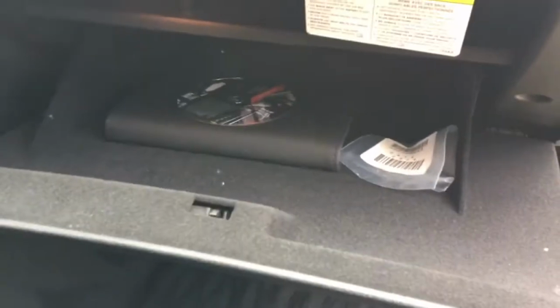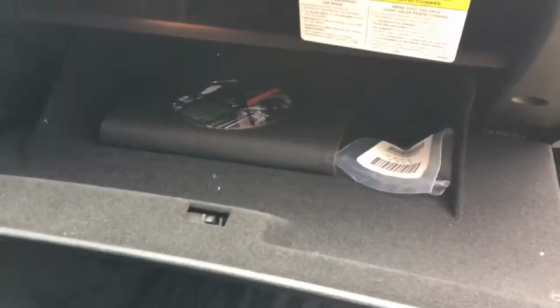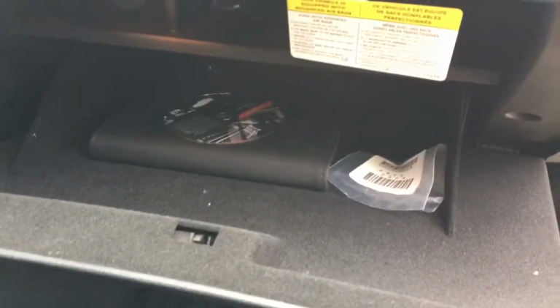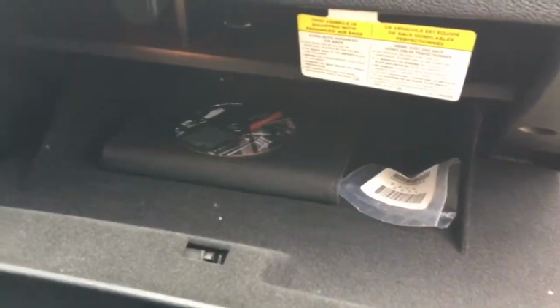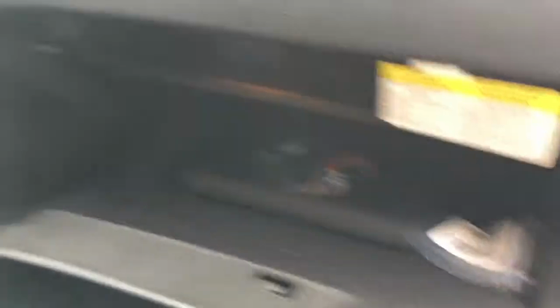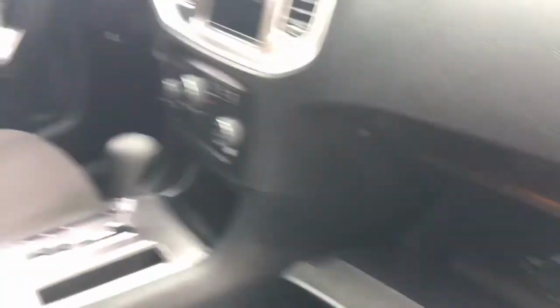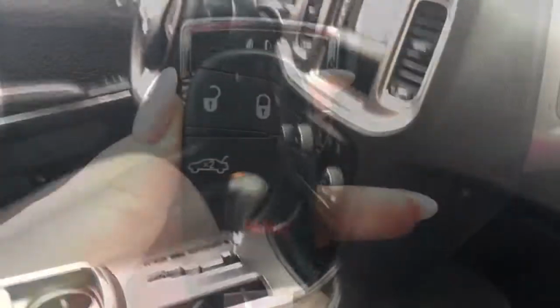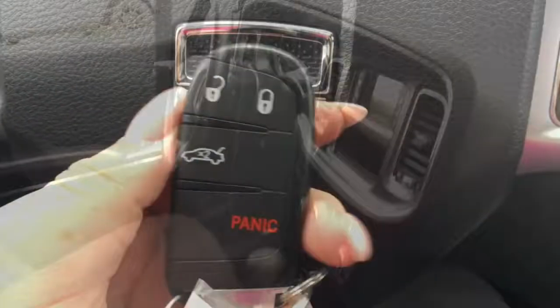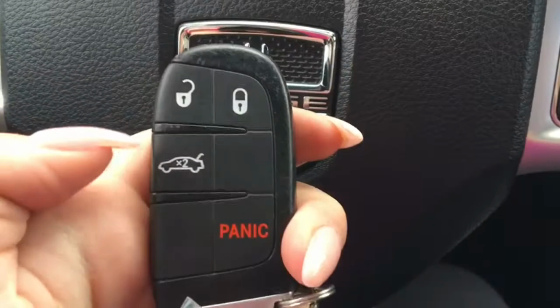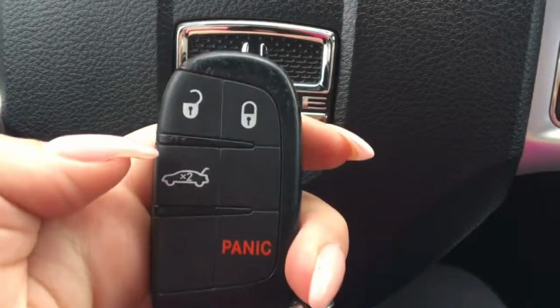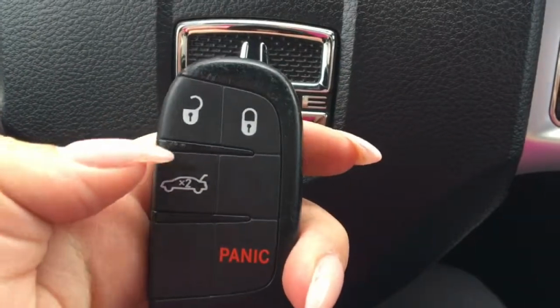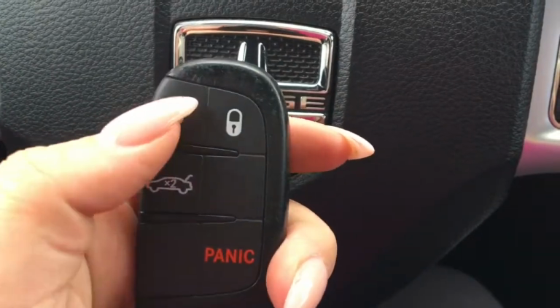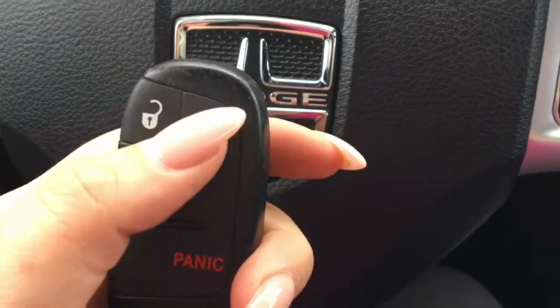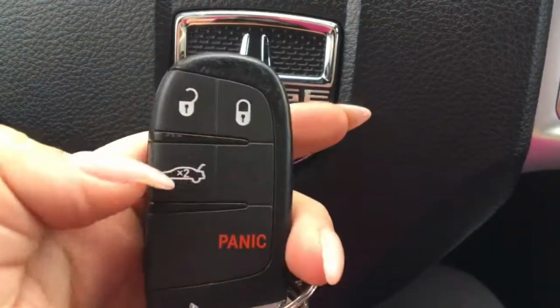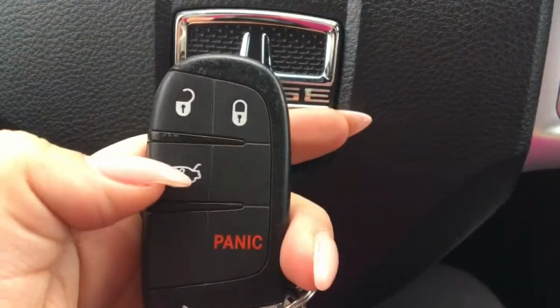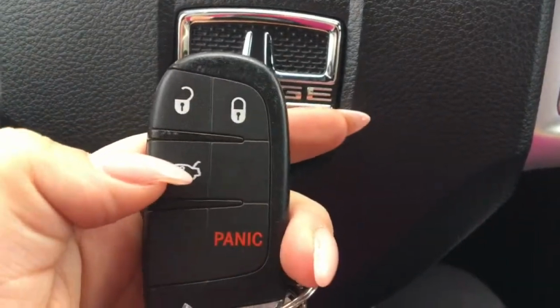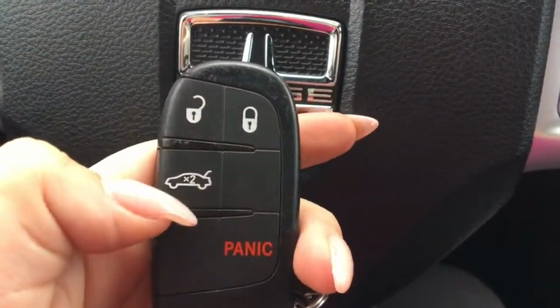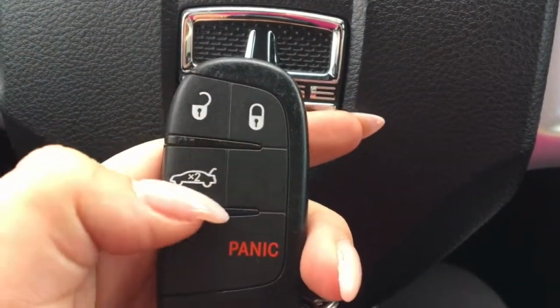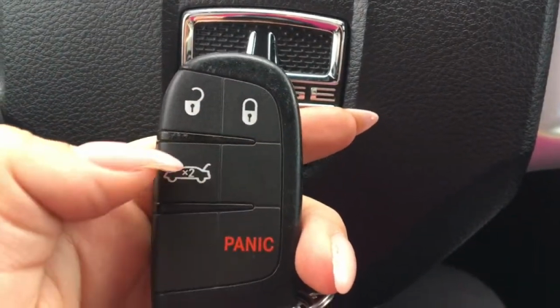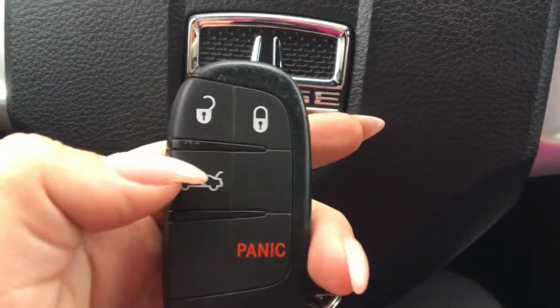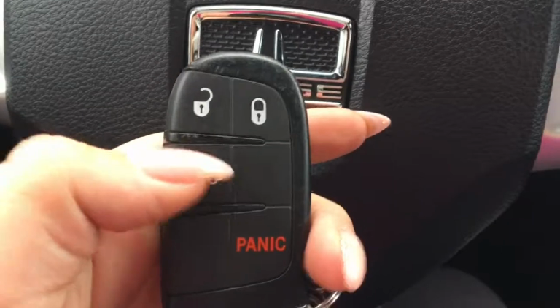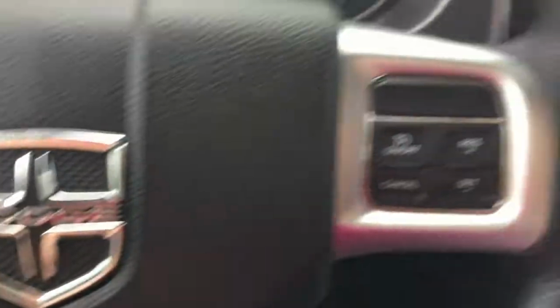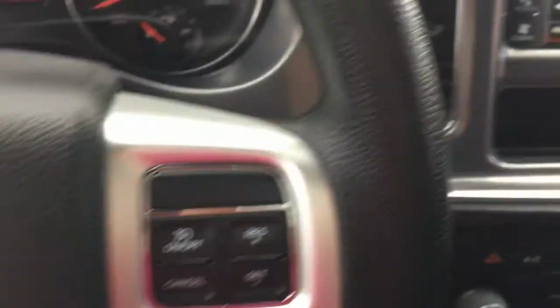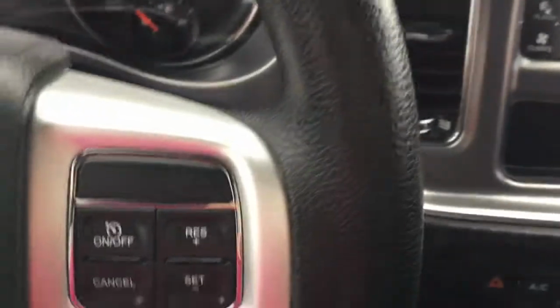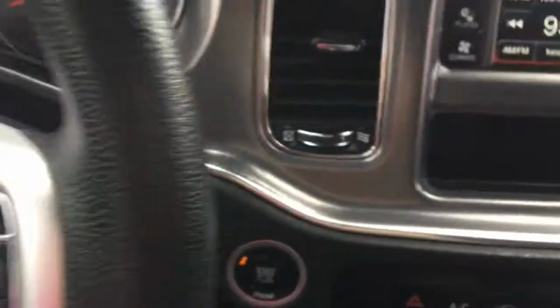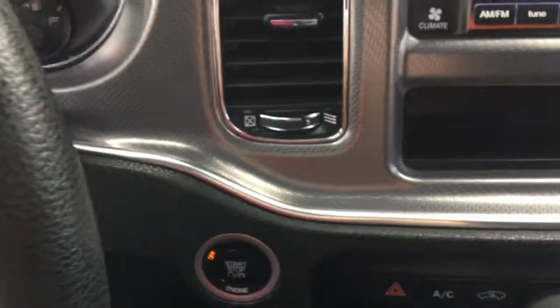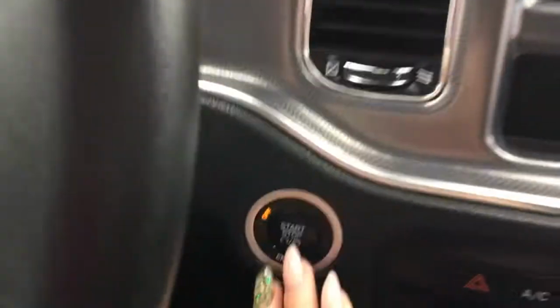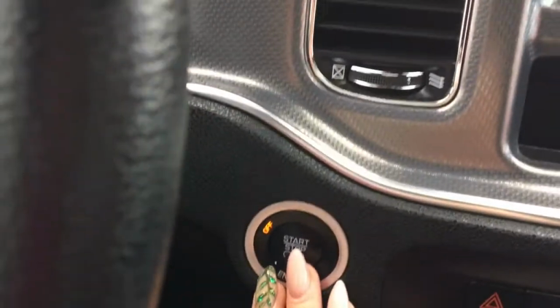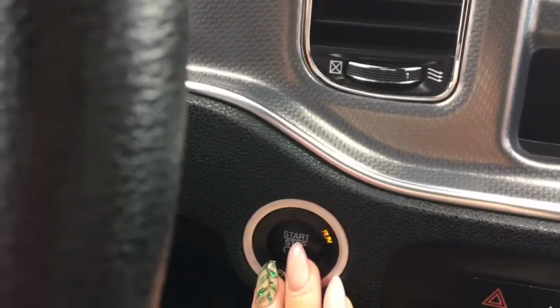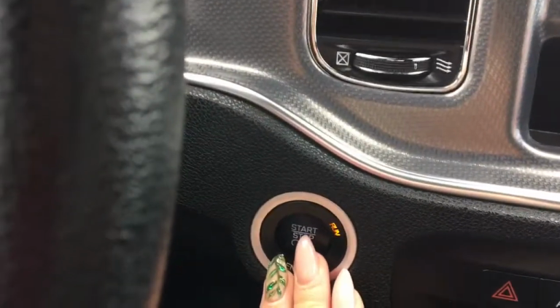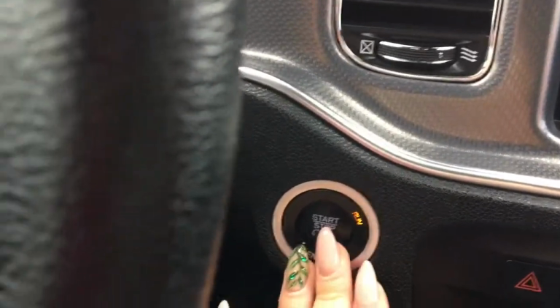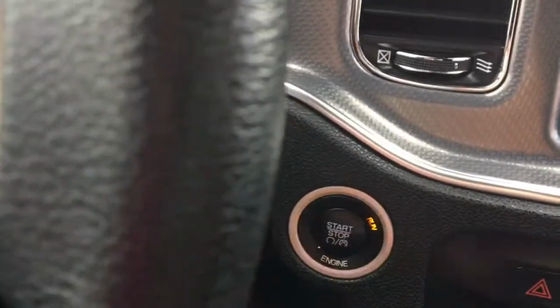I'm going to grab the key to show you the rest. So here we have our key — we have our unlock, lock, our panic button and our trunk opener. It is just a push start so we hold down the brake and start it up.